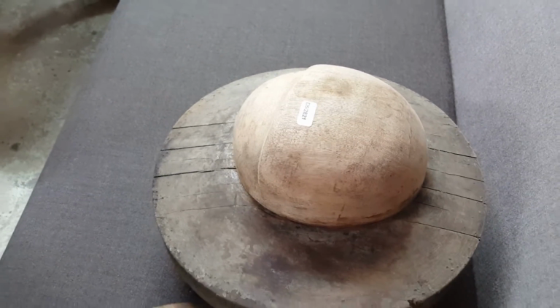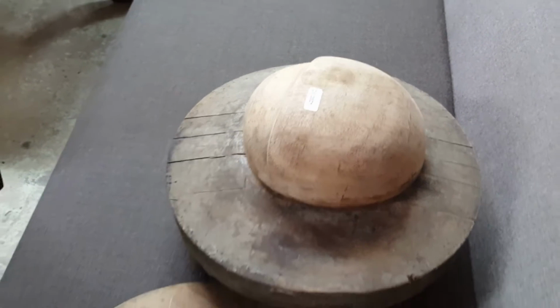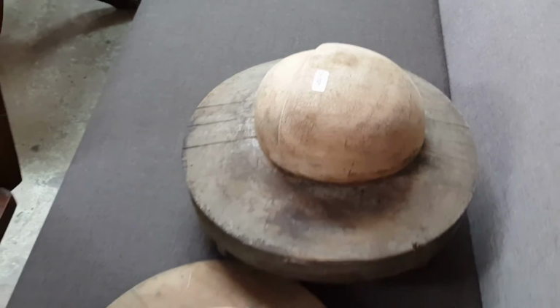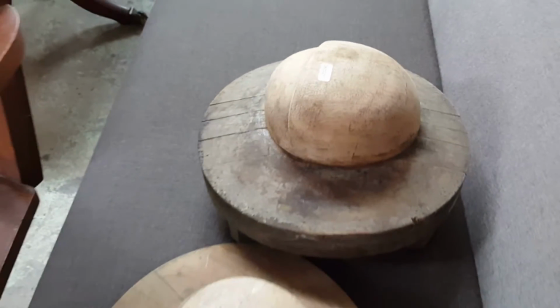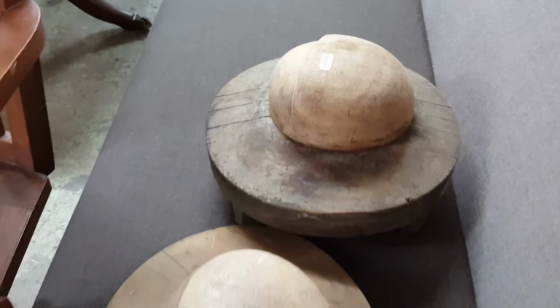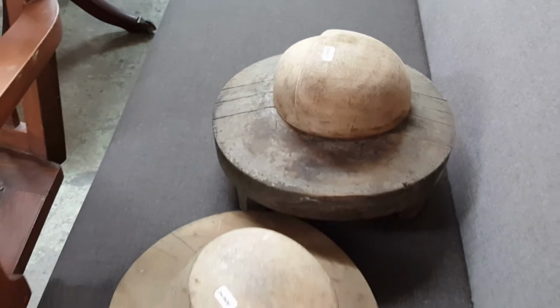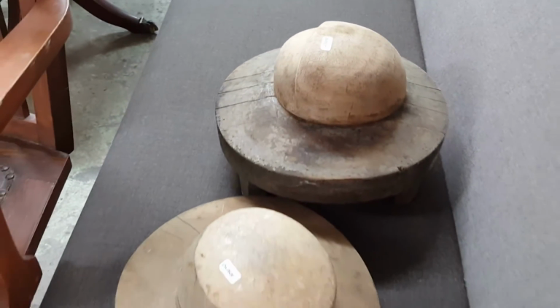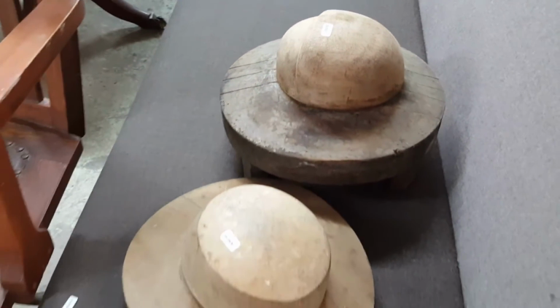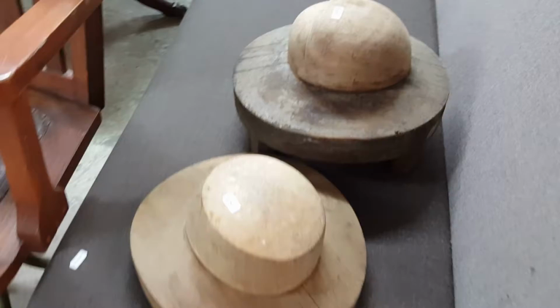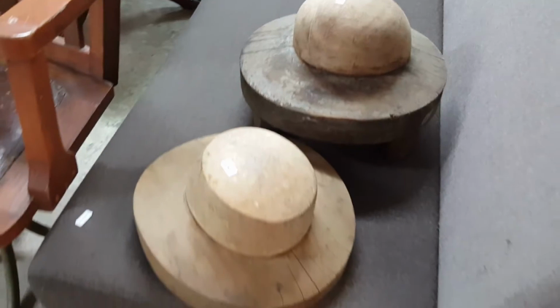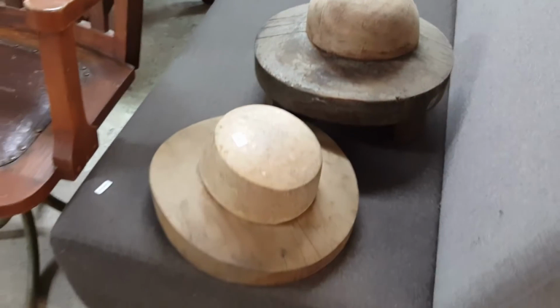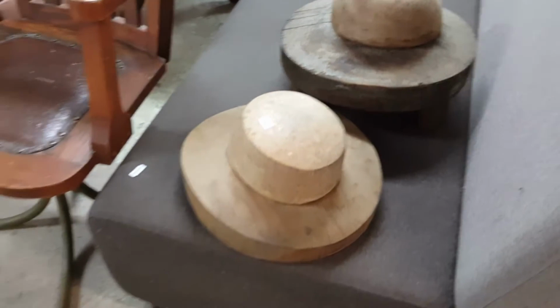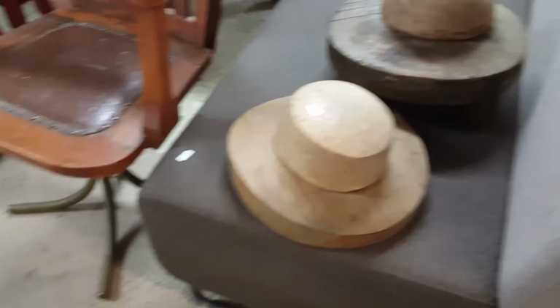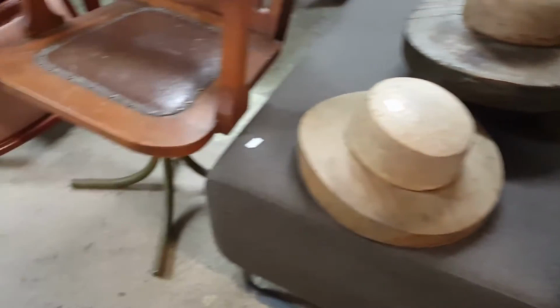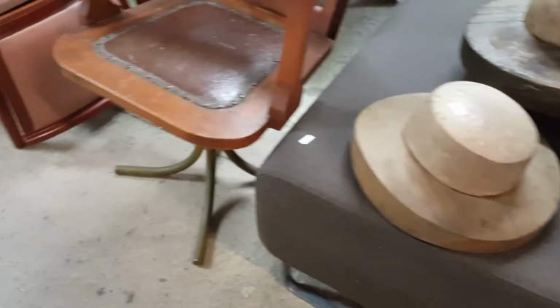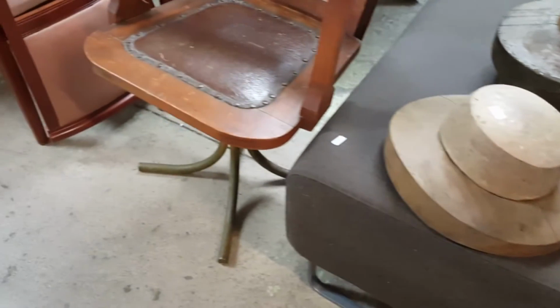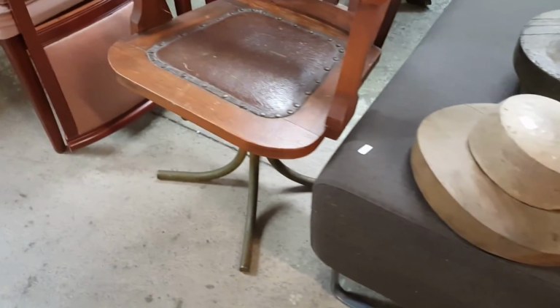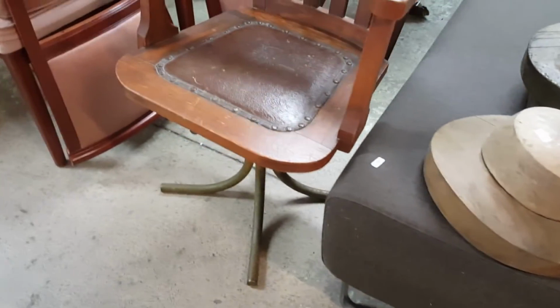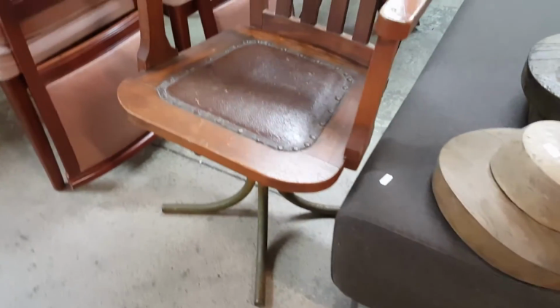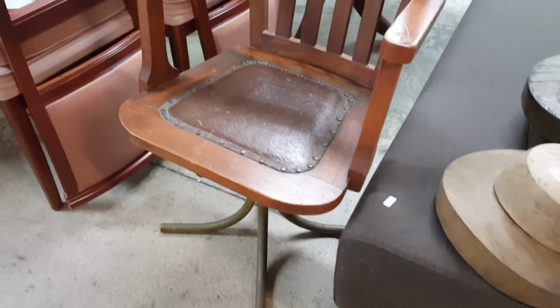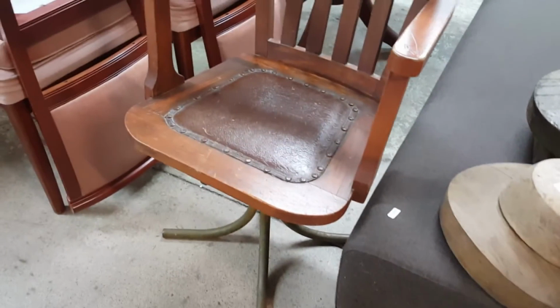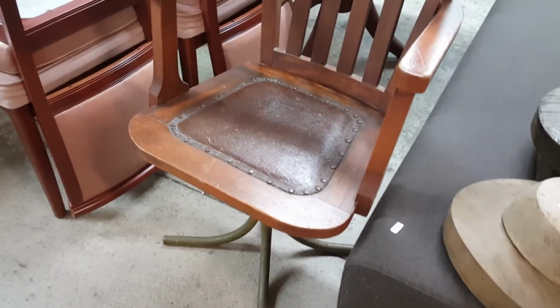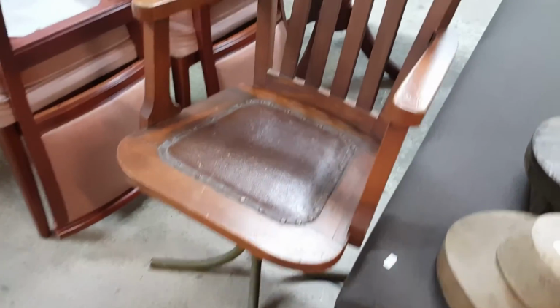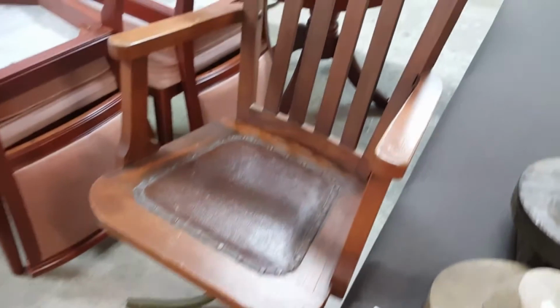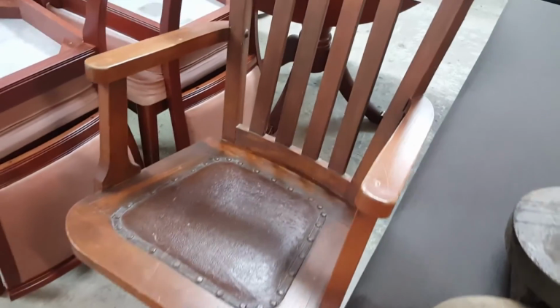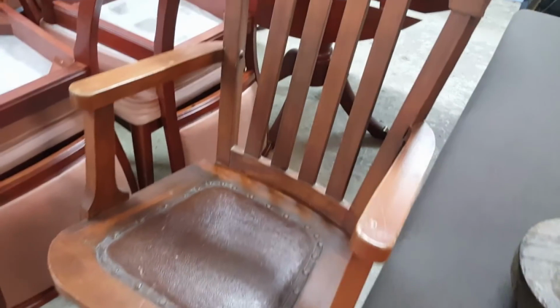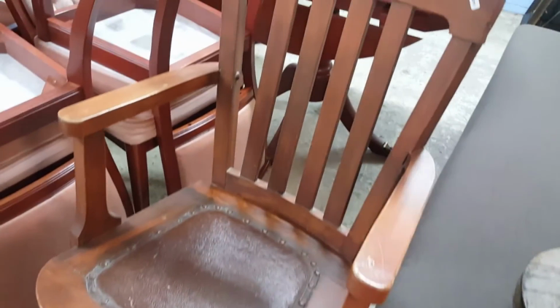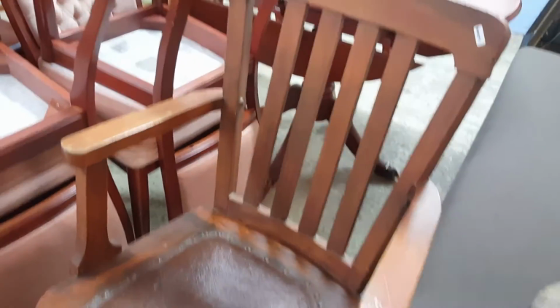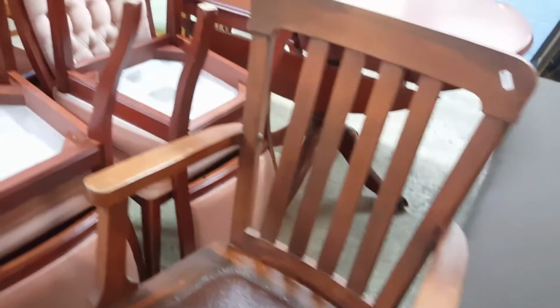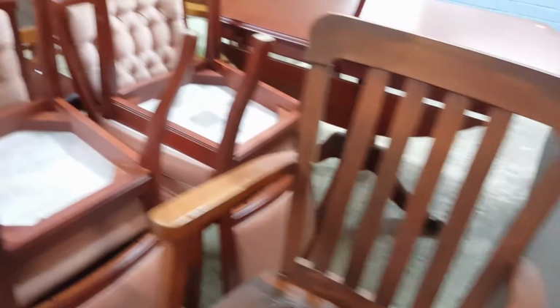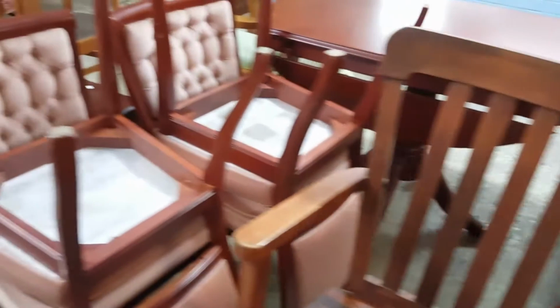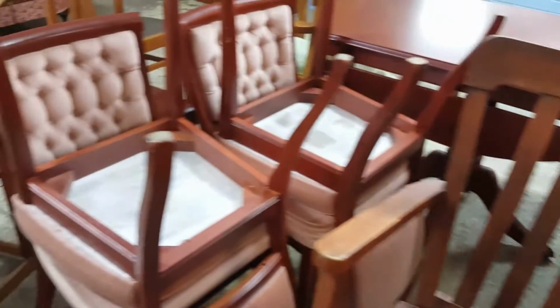These are hatbrim molds, believe it or not. Why wouldn't you believe it? There's a captain's chair — that's a captain's chair.